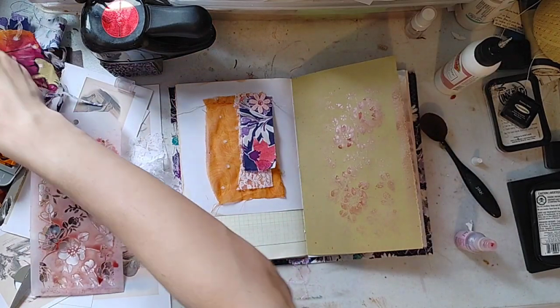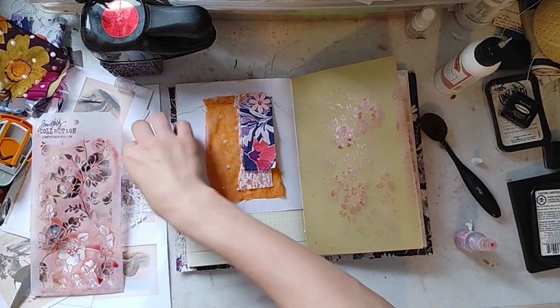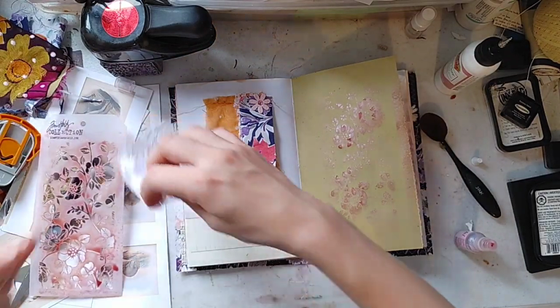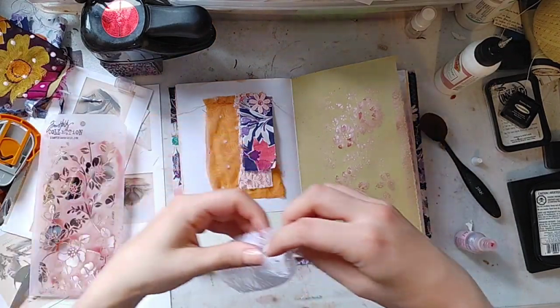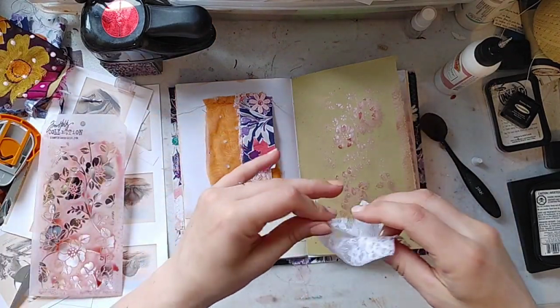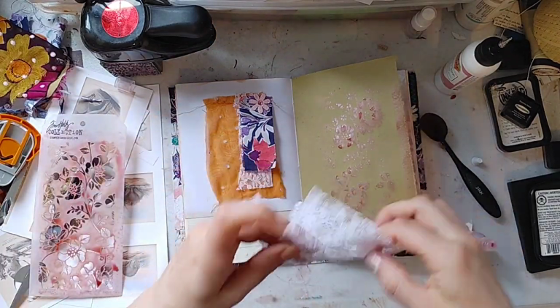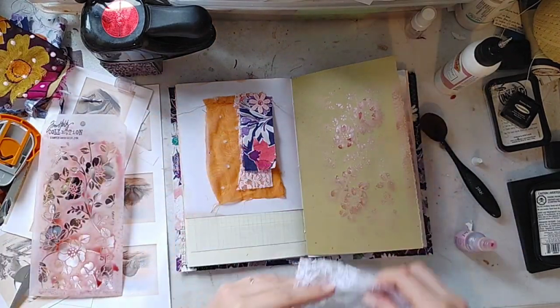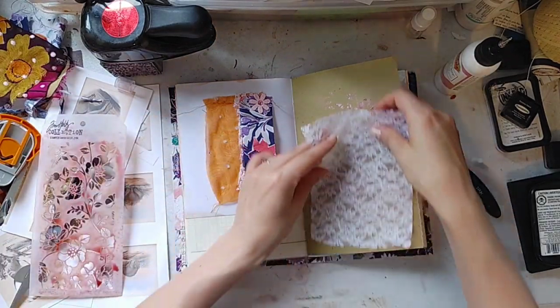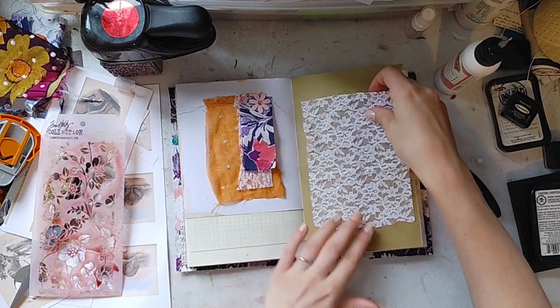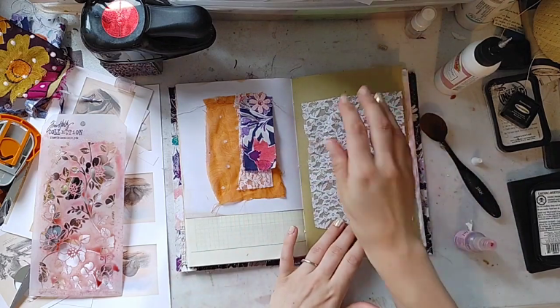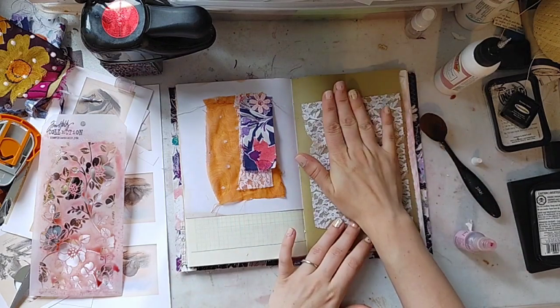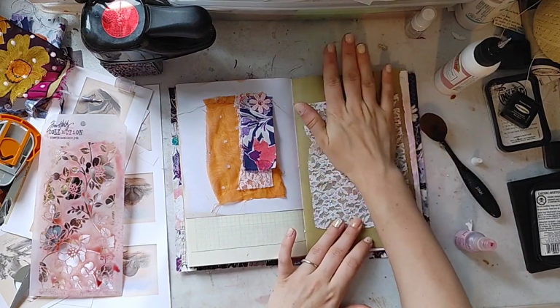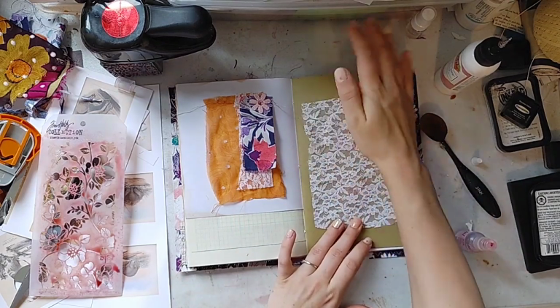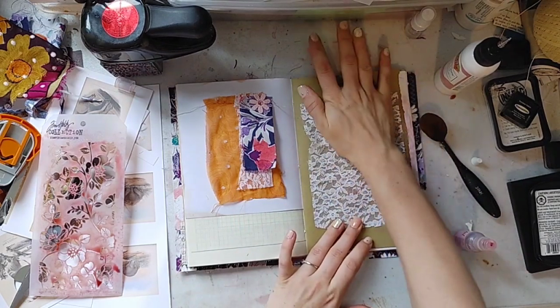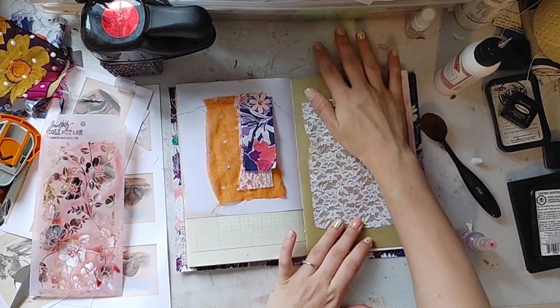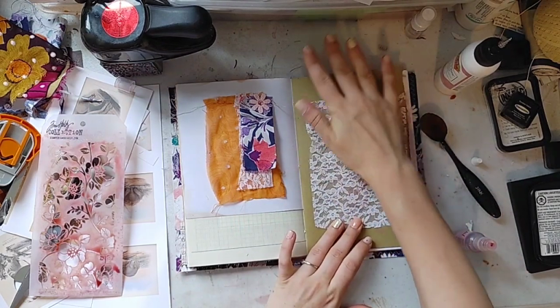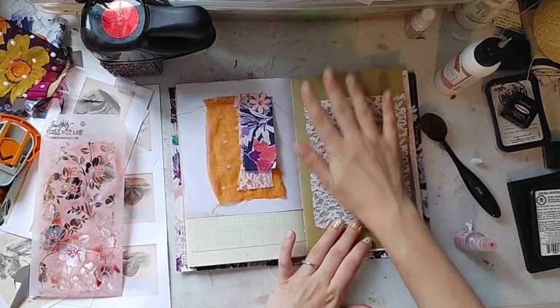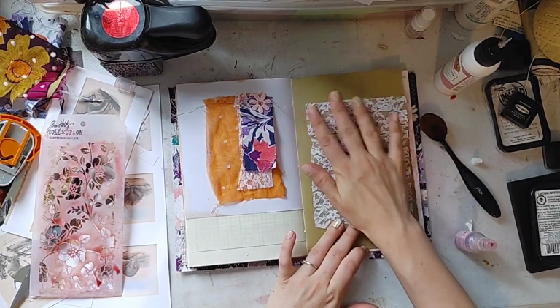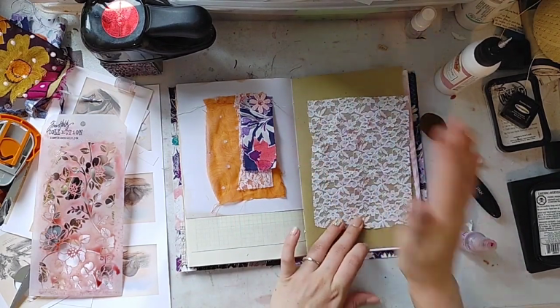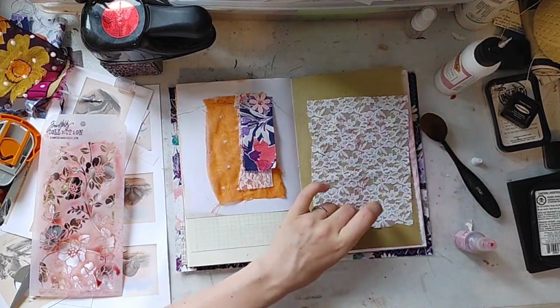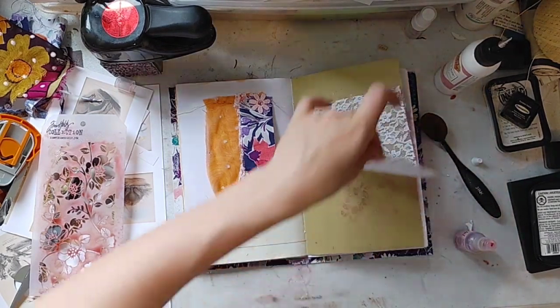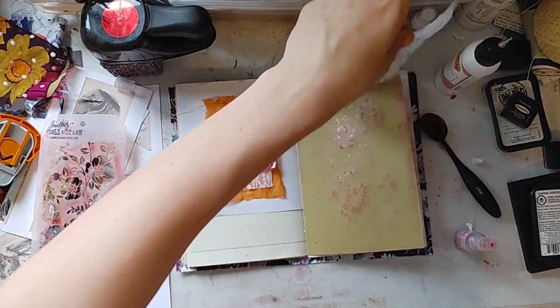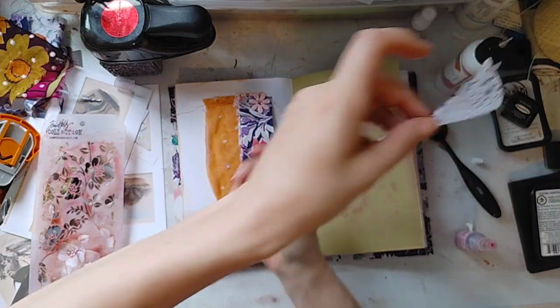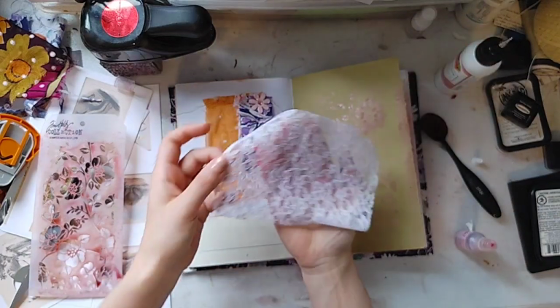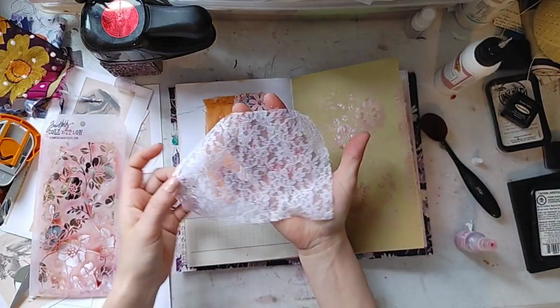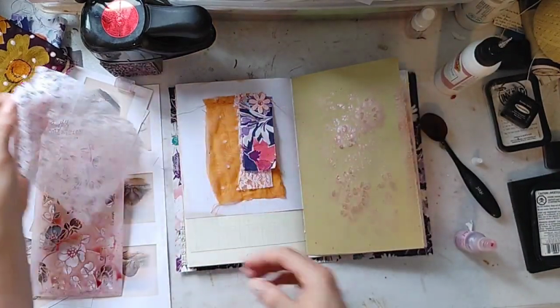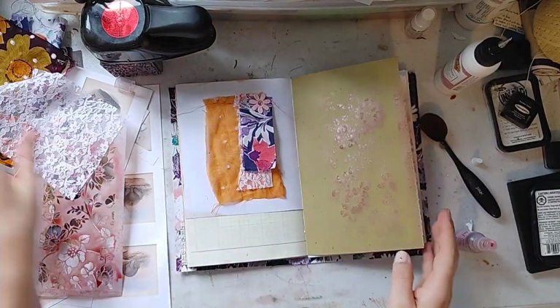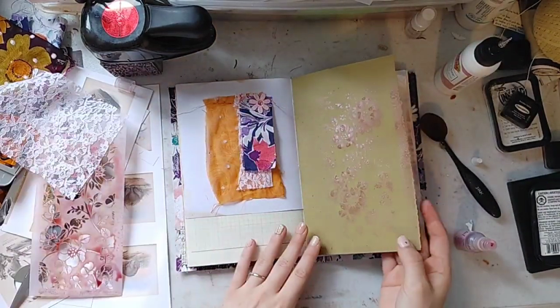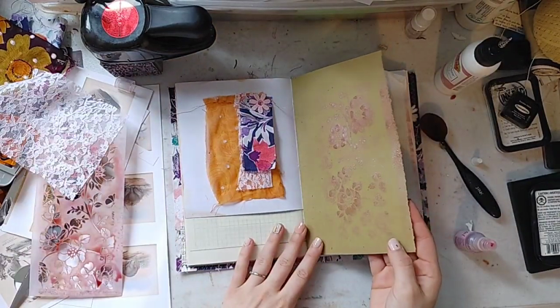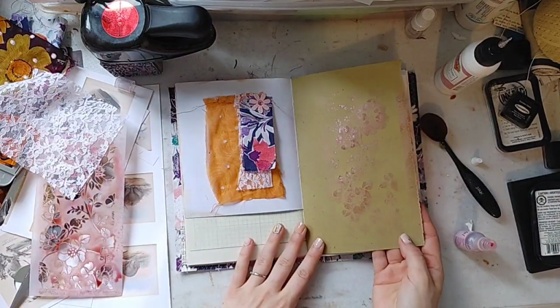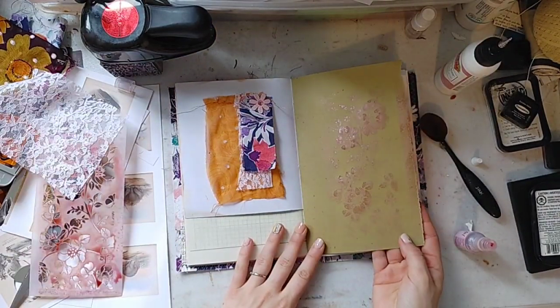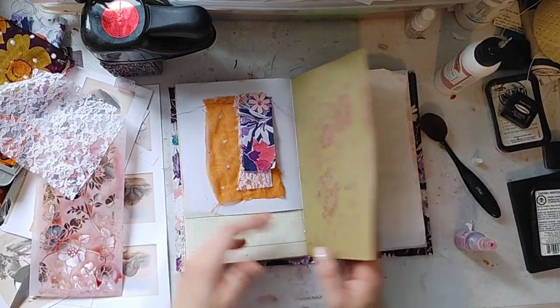I think I'll take a little bit of this white lace, lay it over, and pick up a little bit of the extra pink. Beautiful — love it.